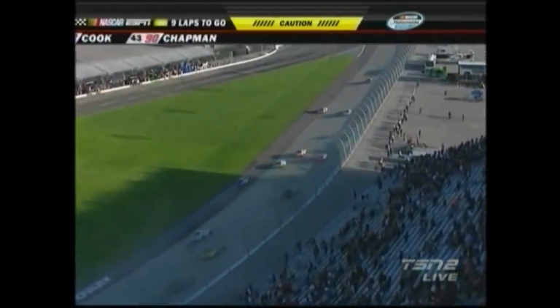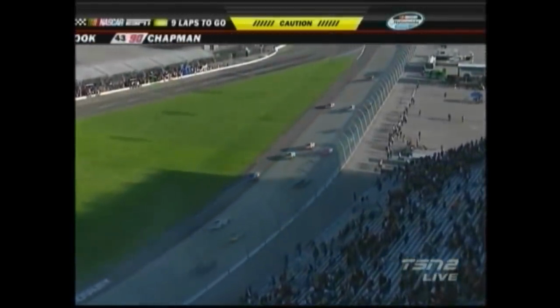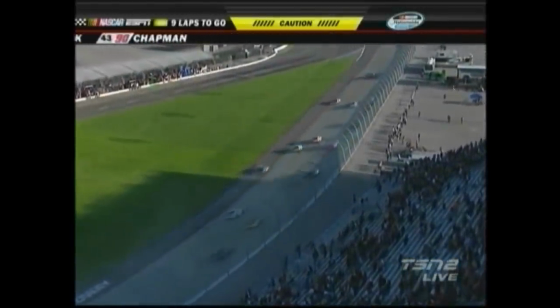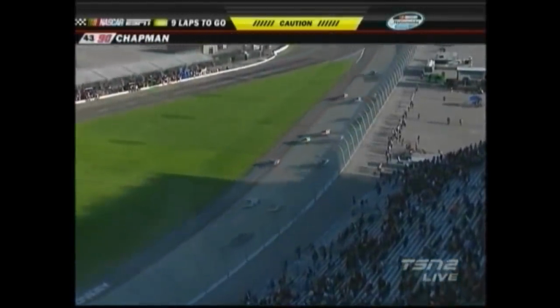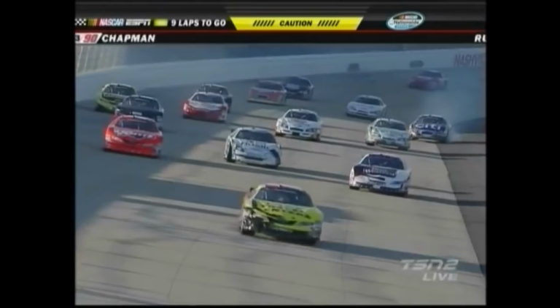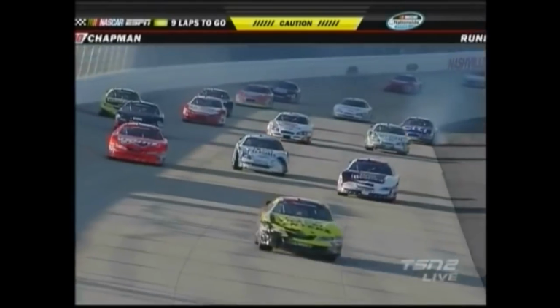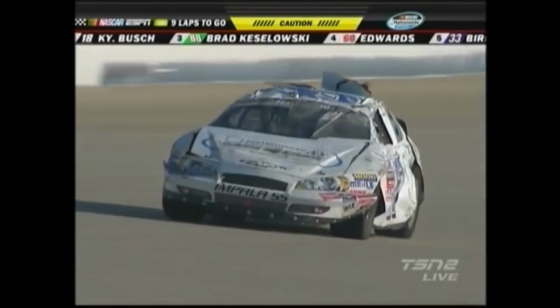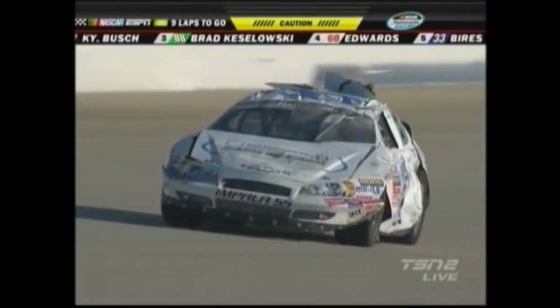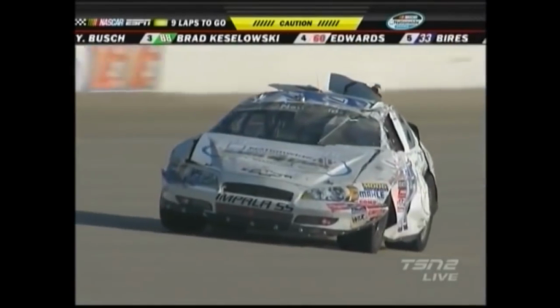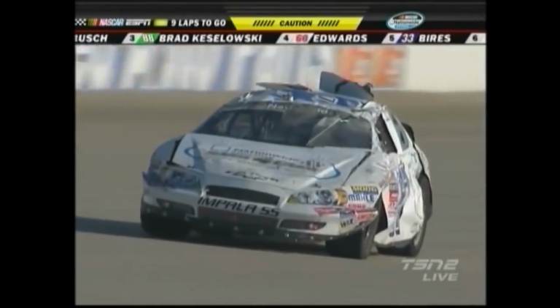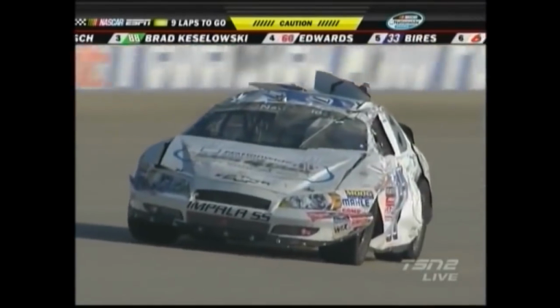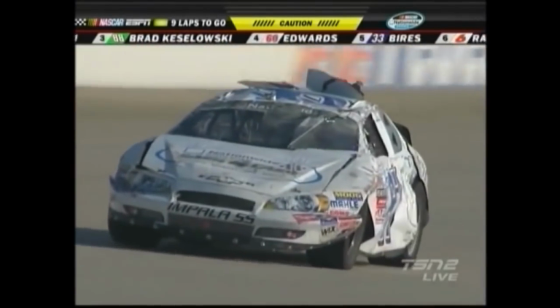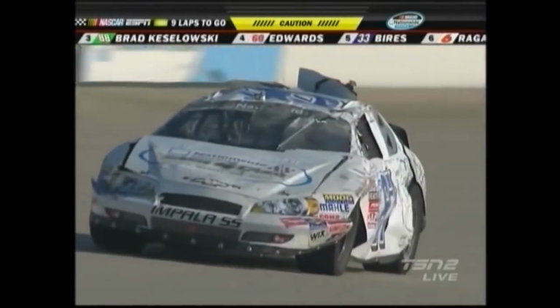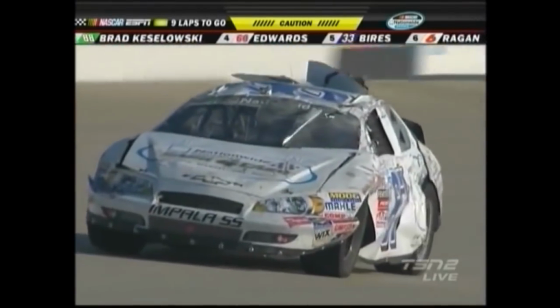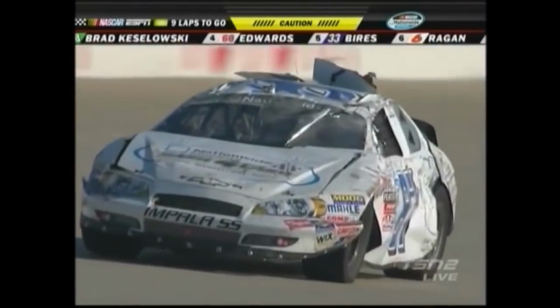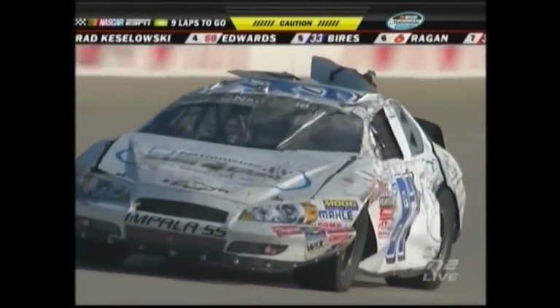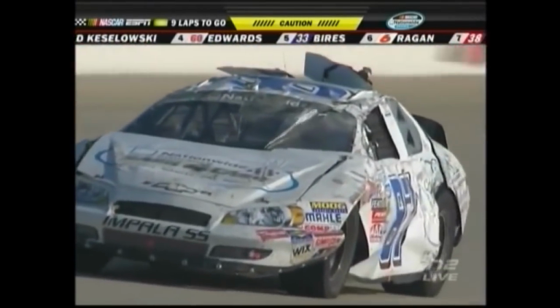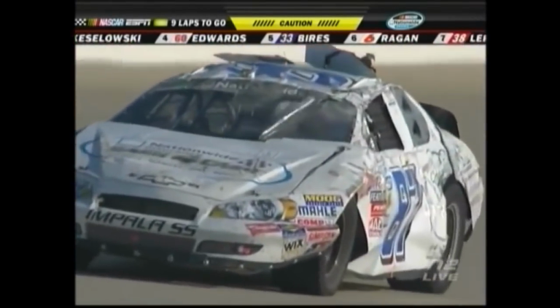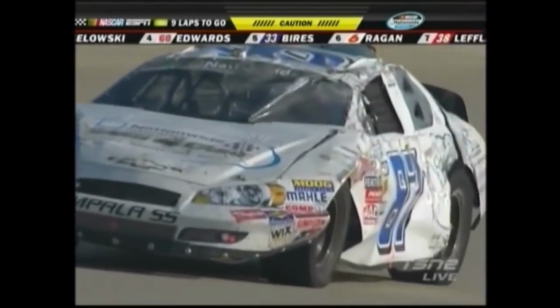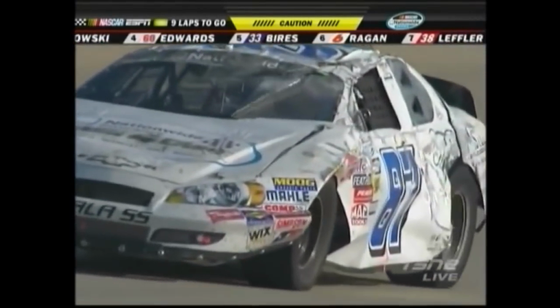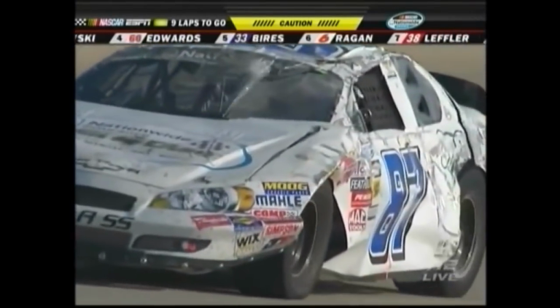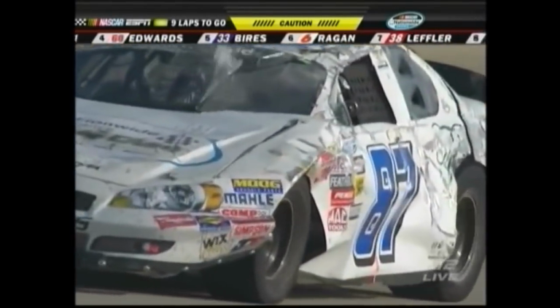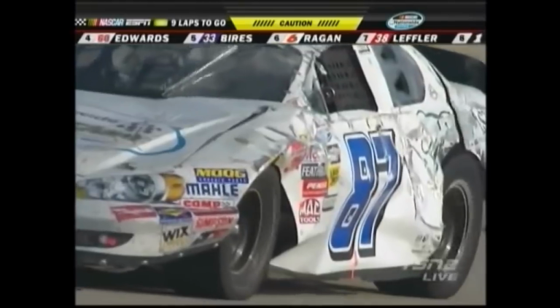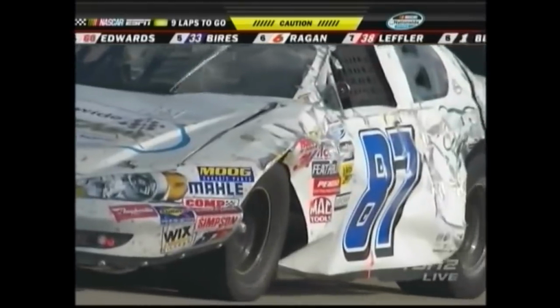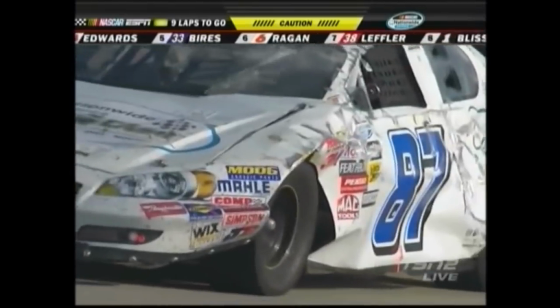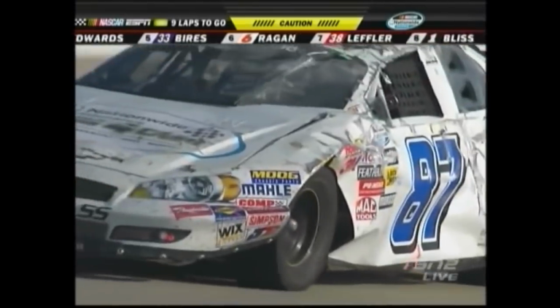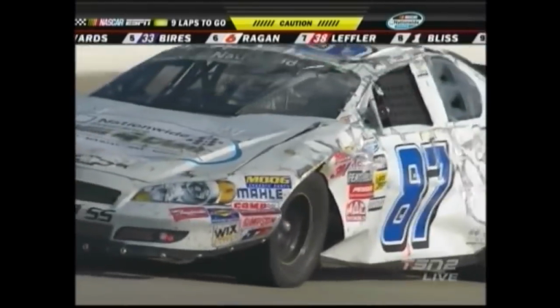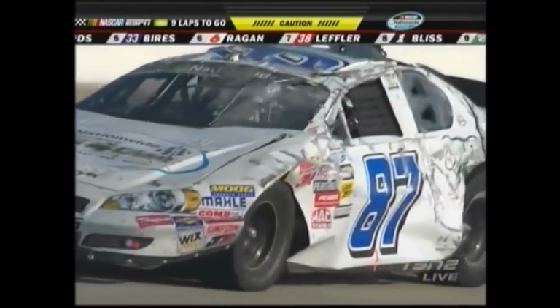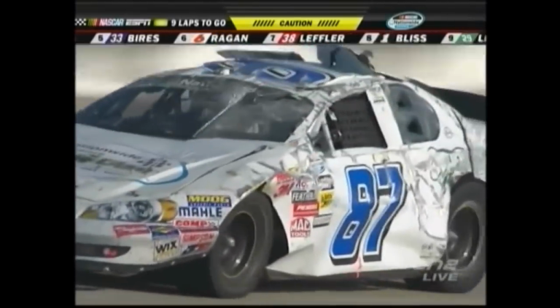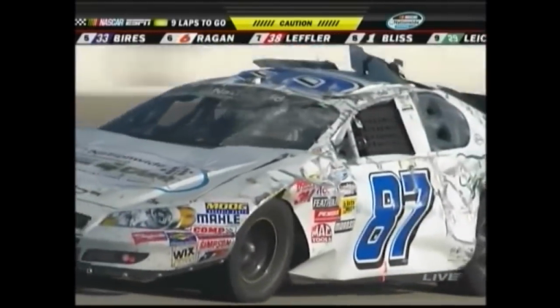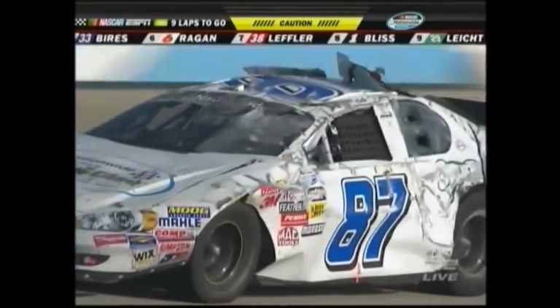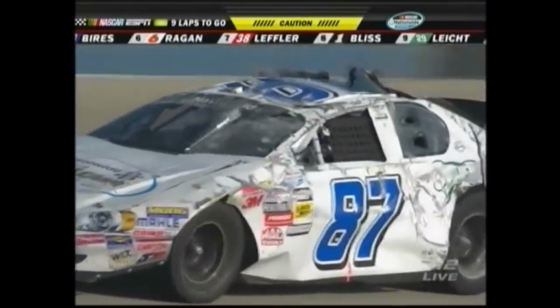It'll be our 10th caution. Look at all the damage we've got right here. This car's been upside down. This is Joe Nimmin — take a look. Holy cow, that was Joe's car. Upside down.